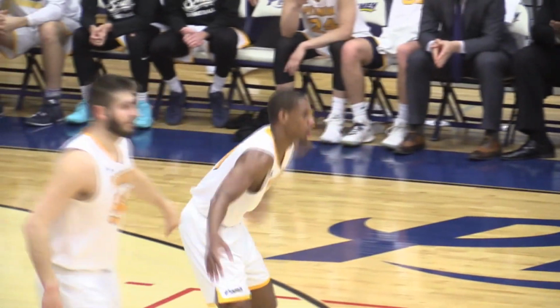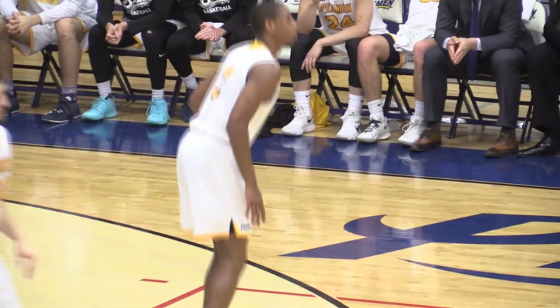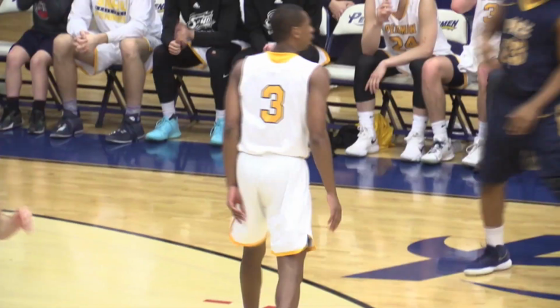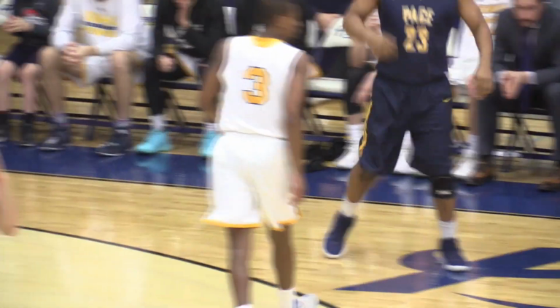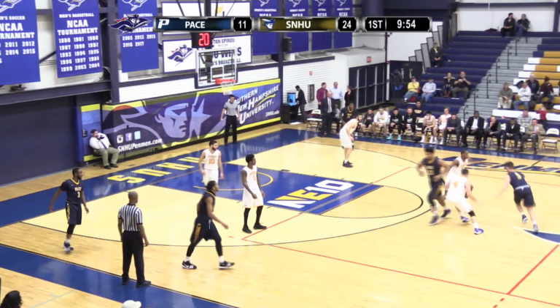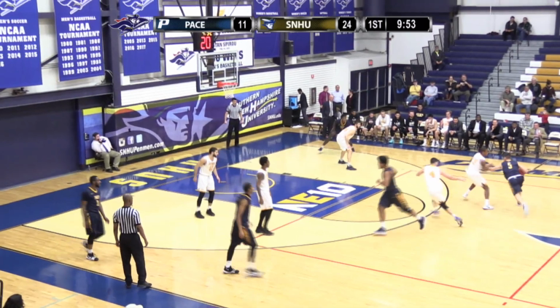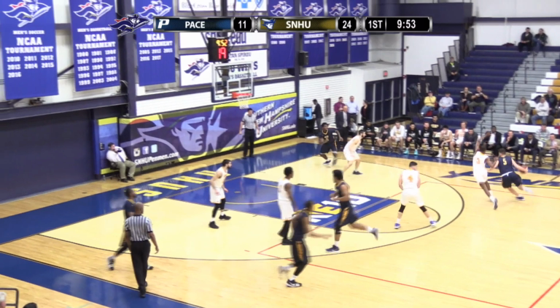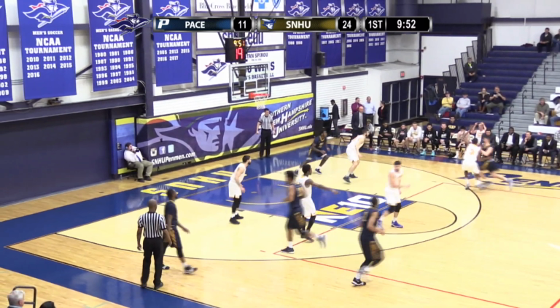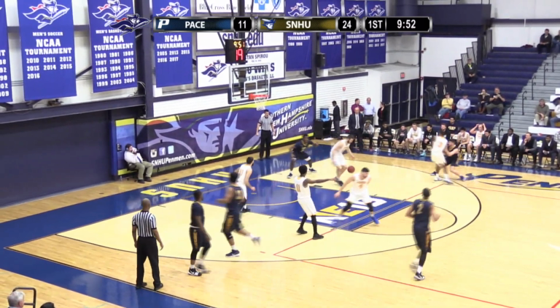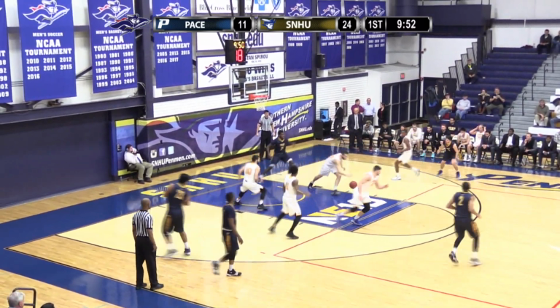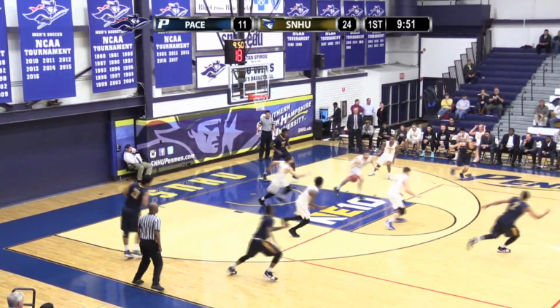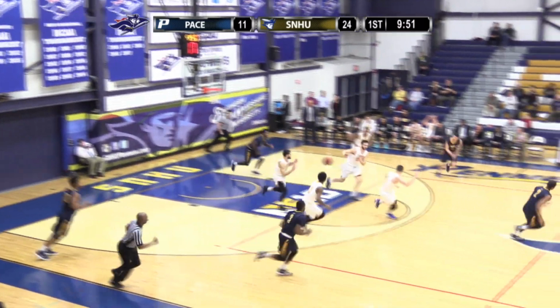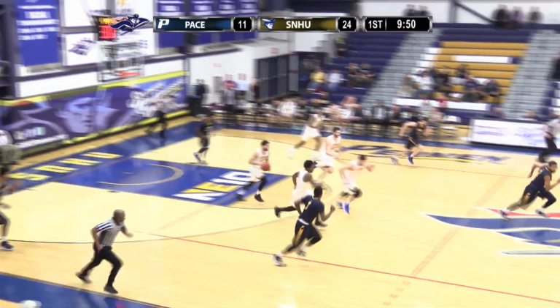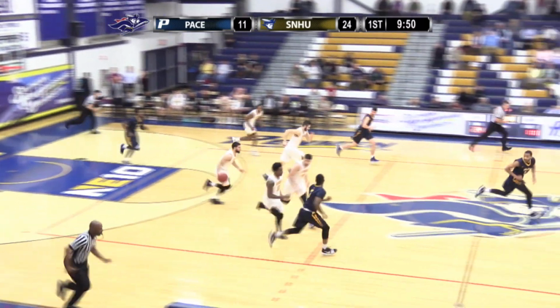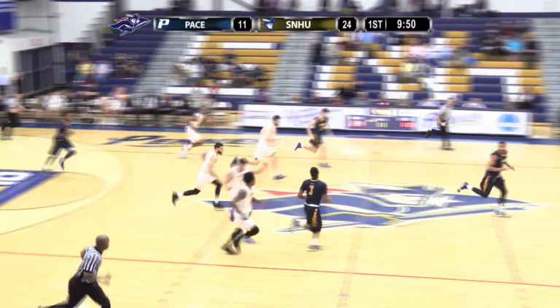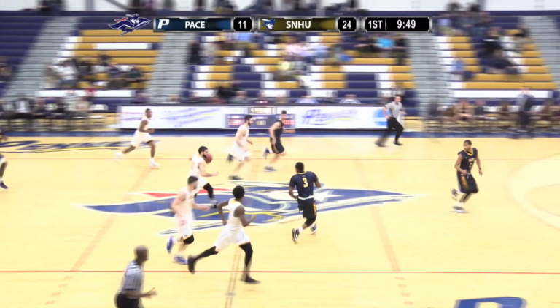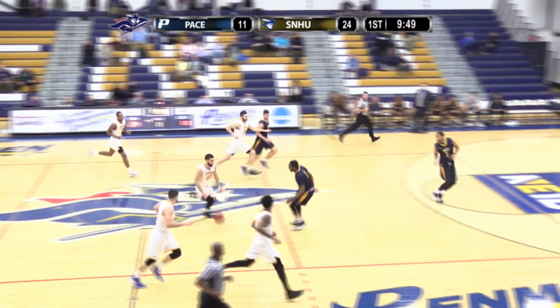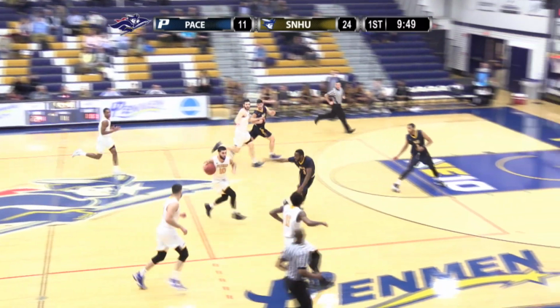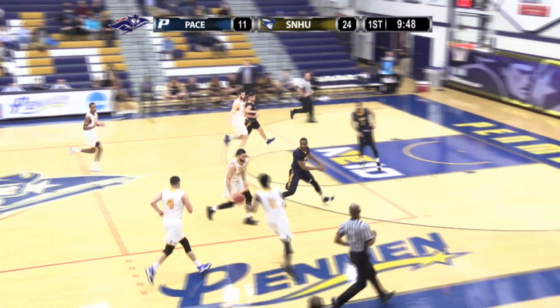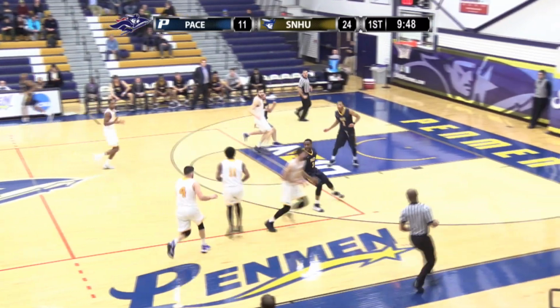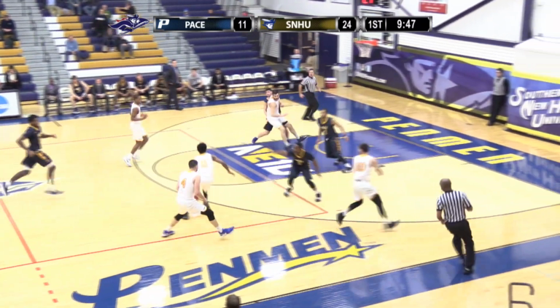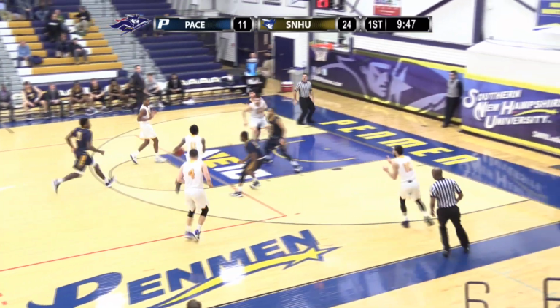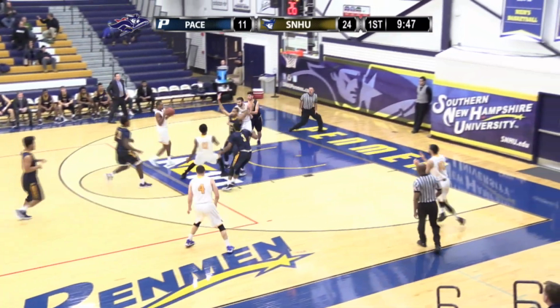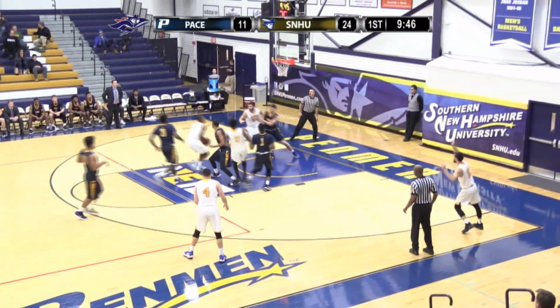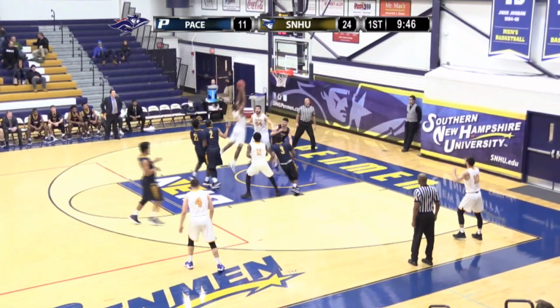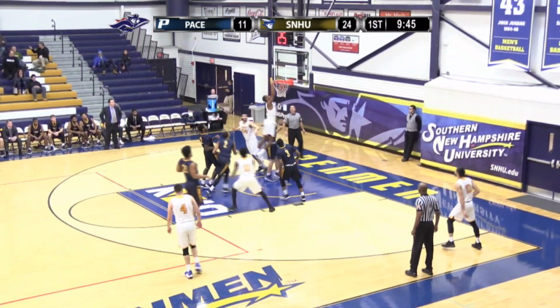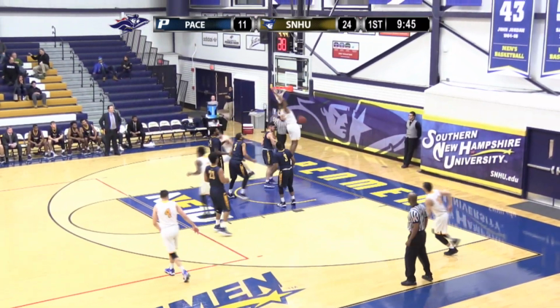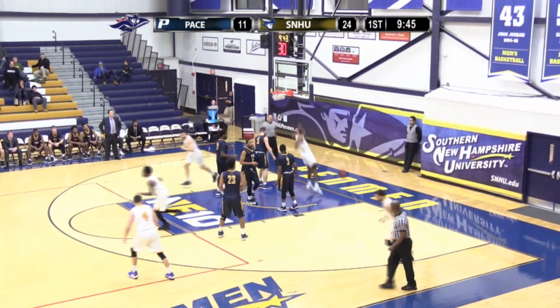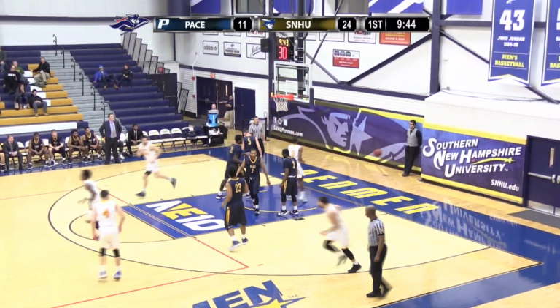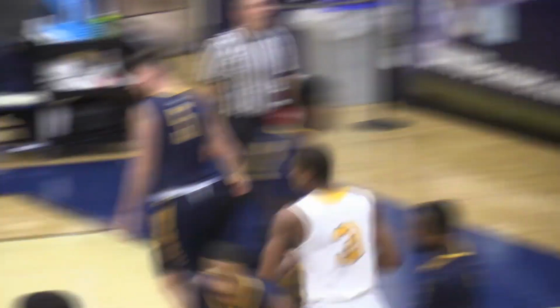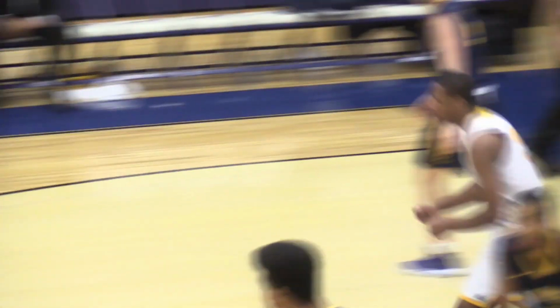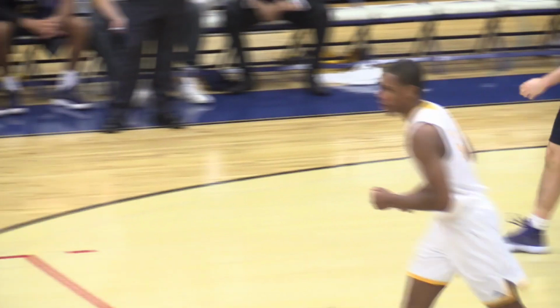Gilbertson bounce pass picked off by Teresco, and here's Flores running the floor, gives off to Day Day, to Walters — two-hand slam, finishes!